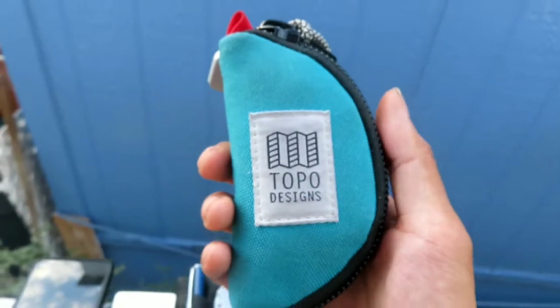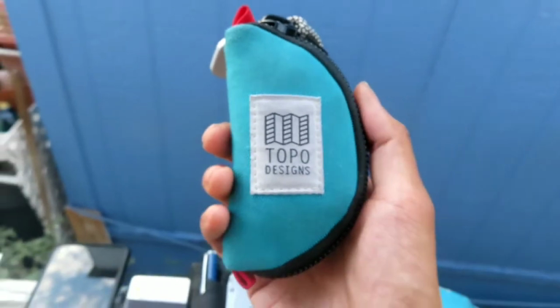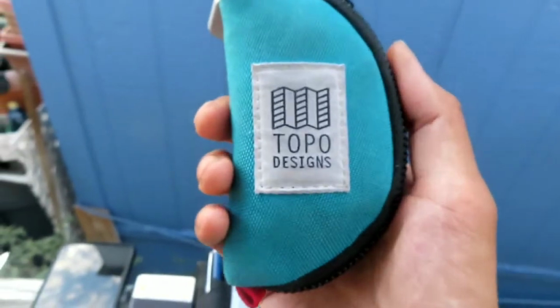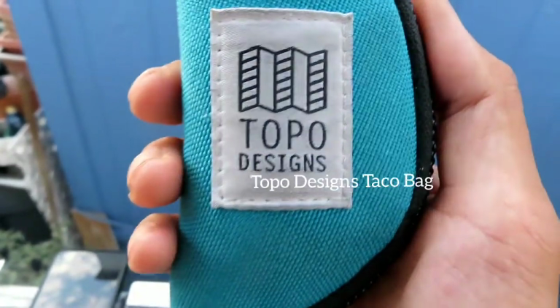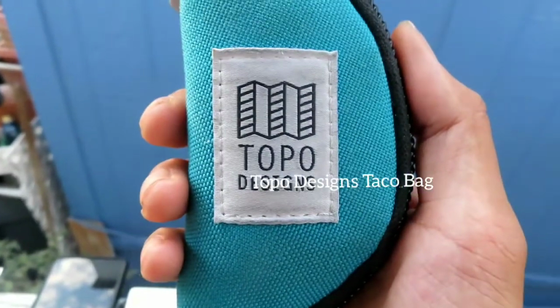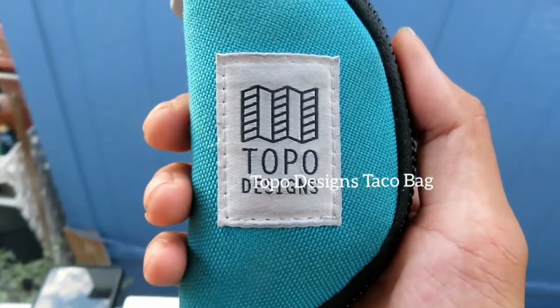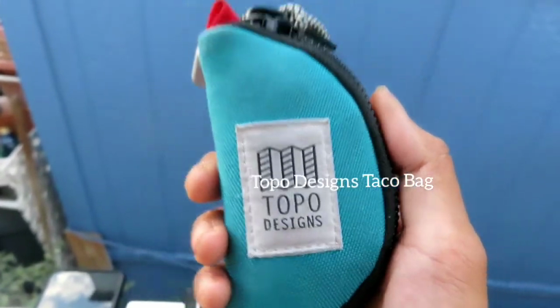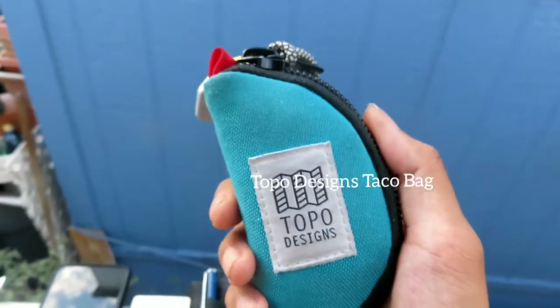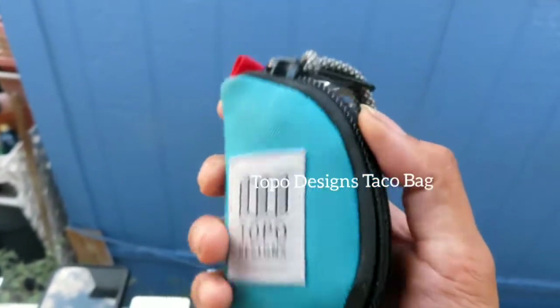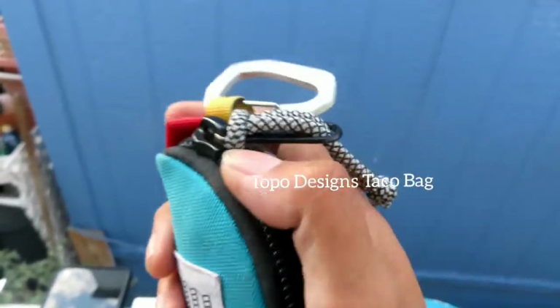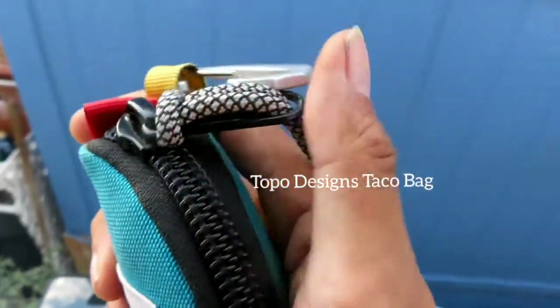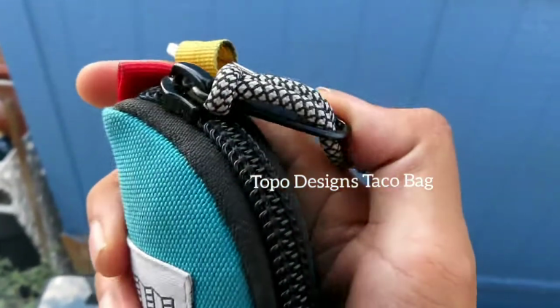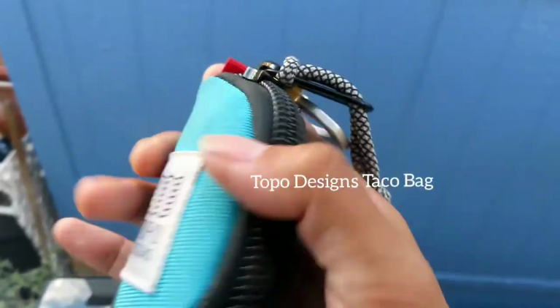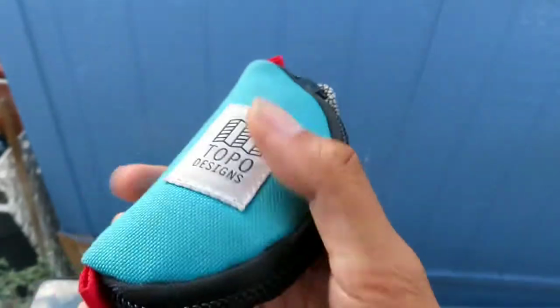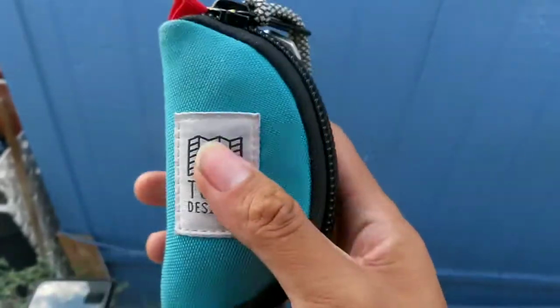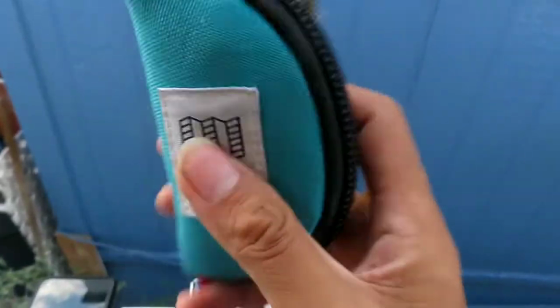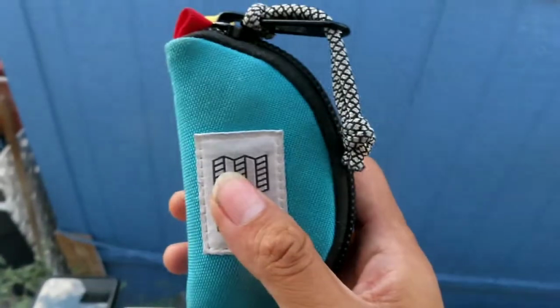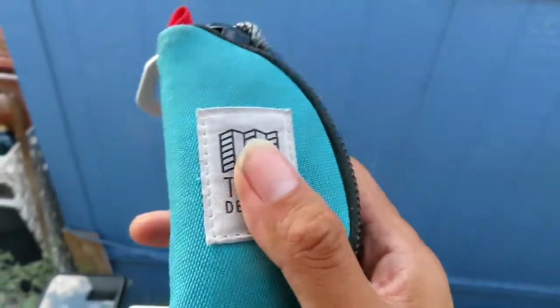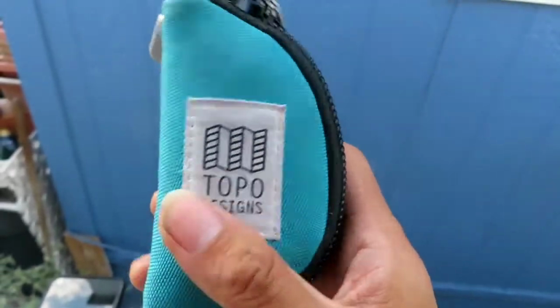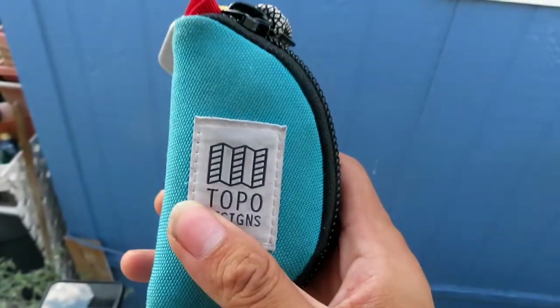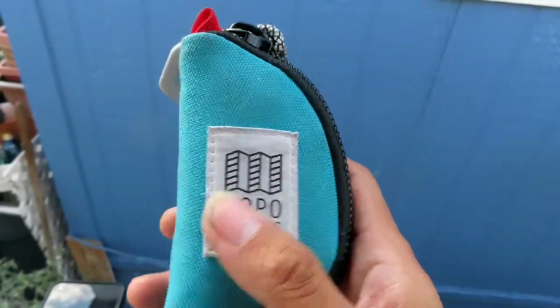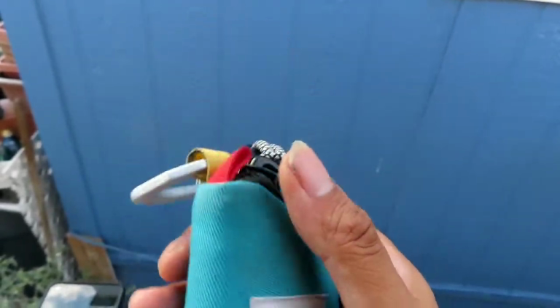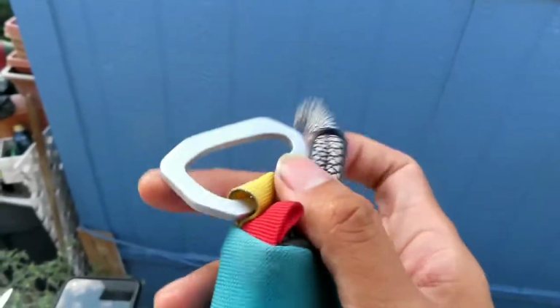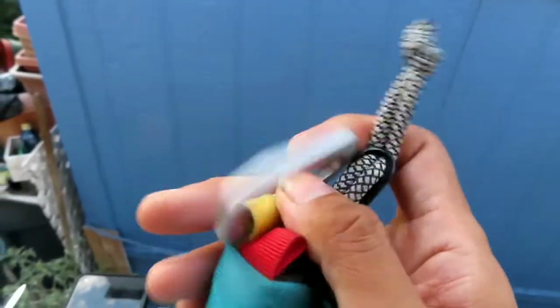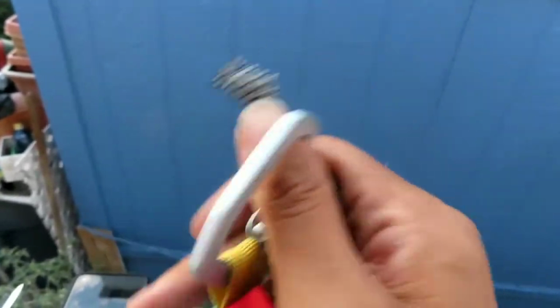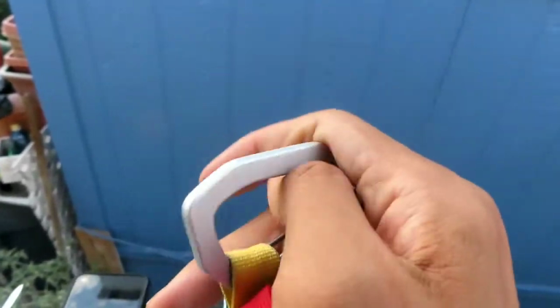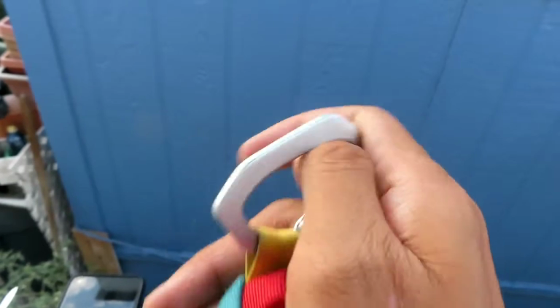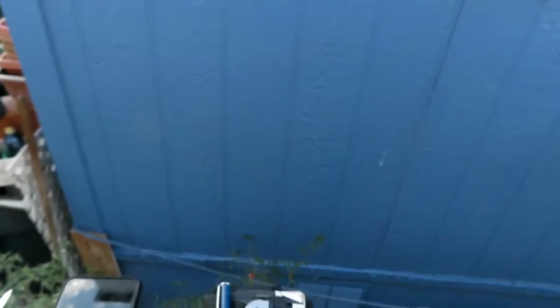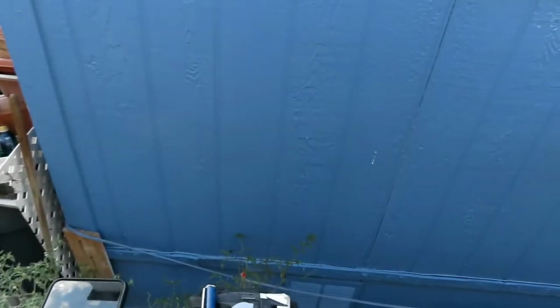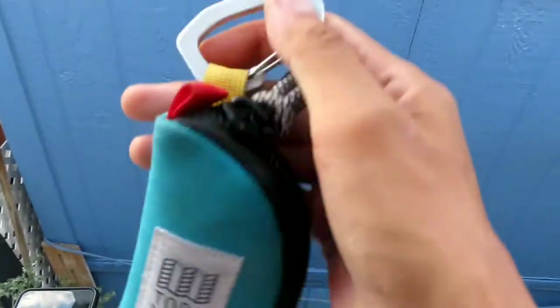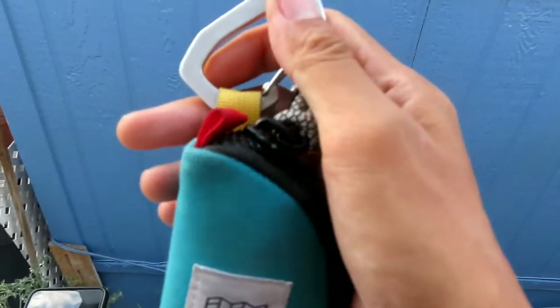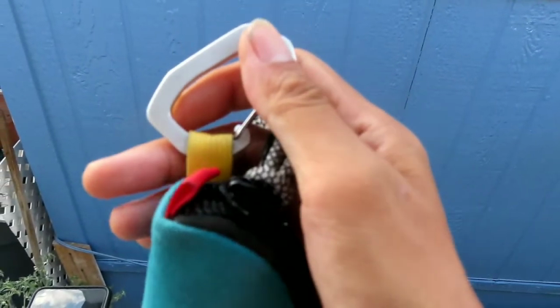Due to COVID-19, this is my Topo Designs Taco bag. Inside I just have an extra mask and a small bottle of hand sanitizer. I can use the carabiner to connect this to my shorts loop.